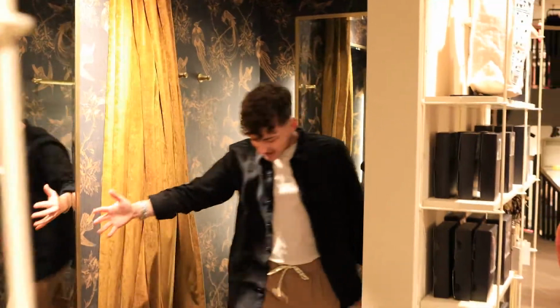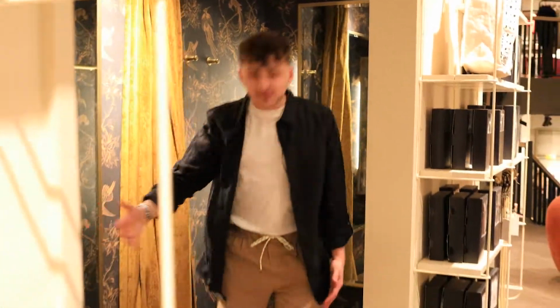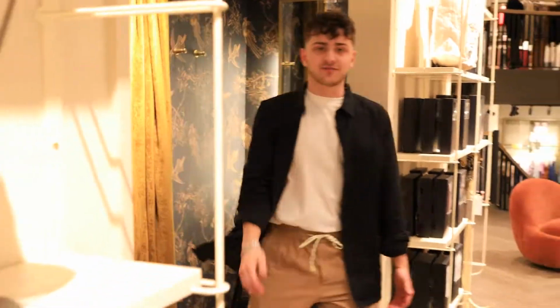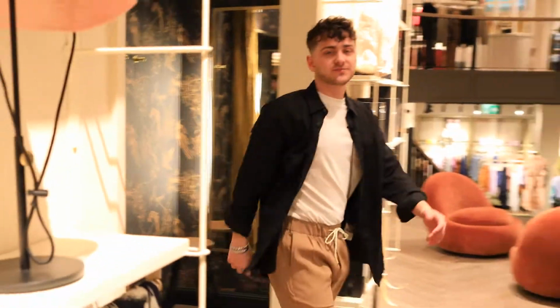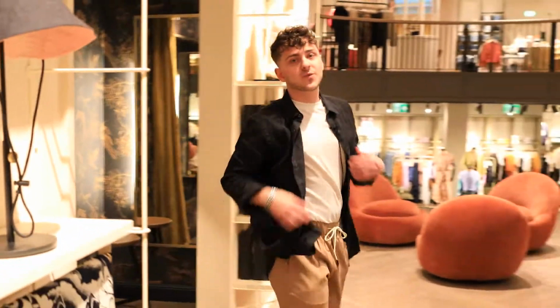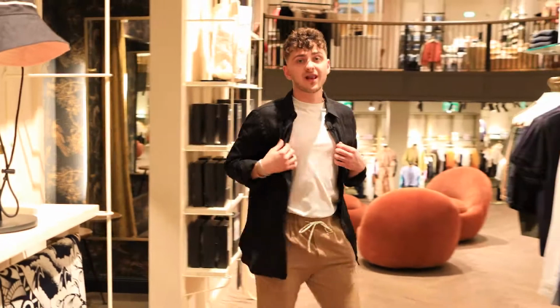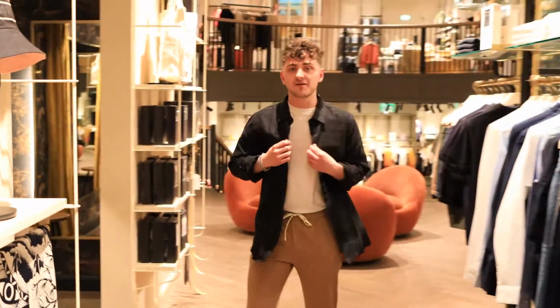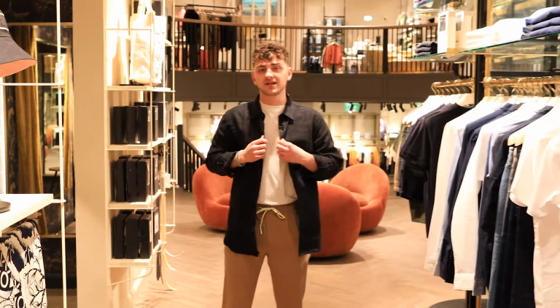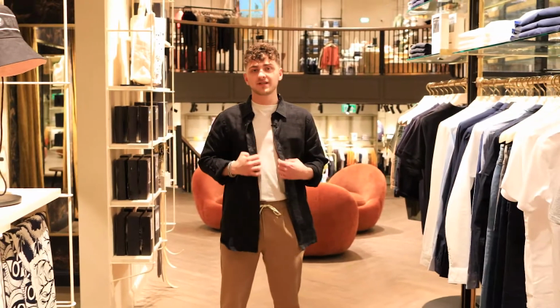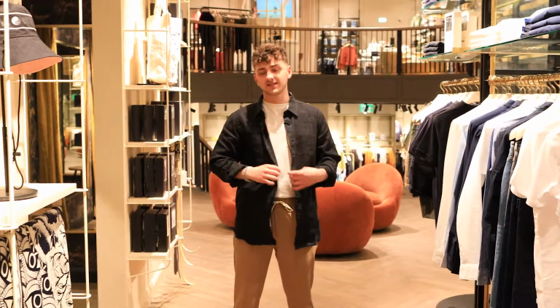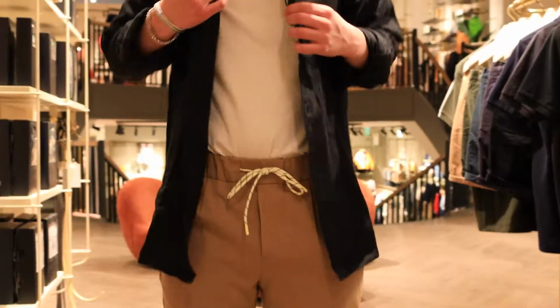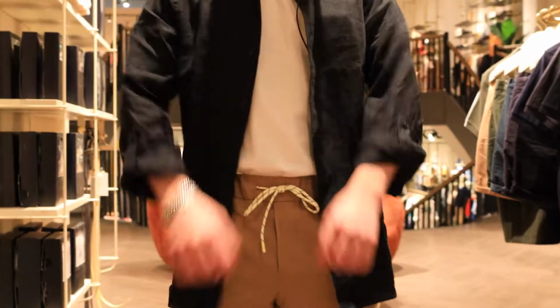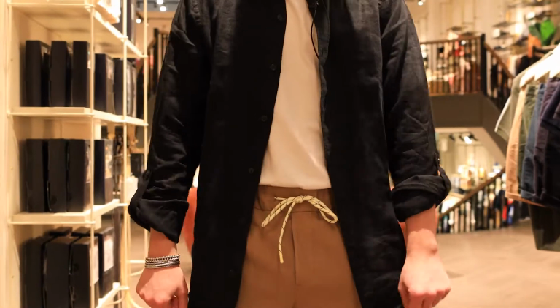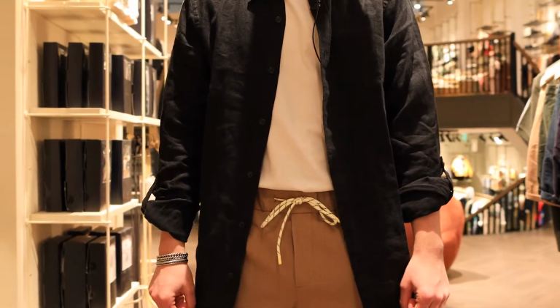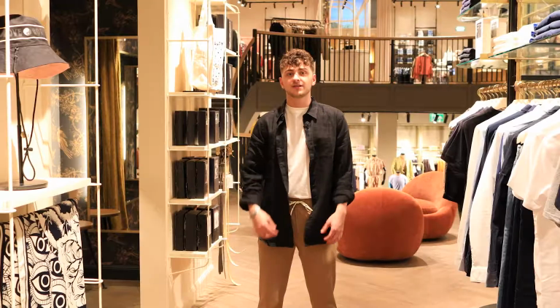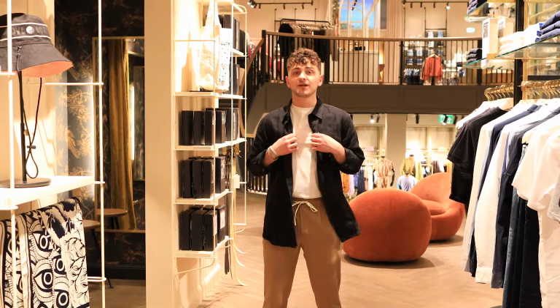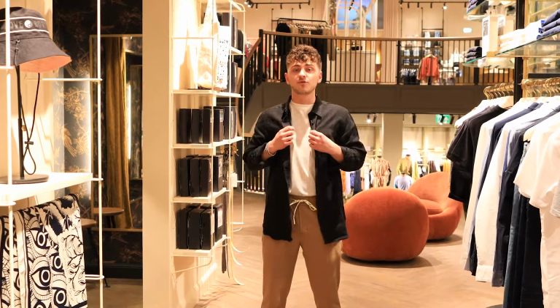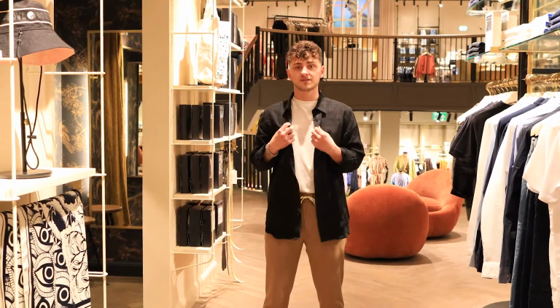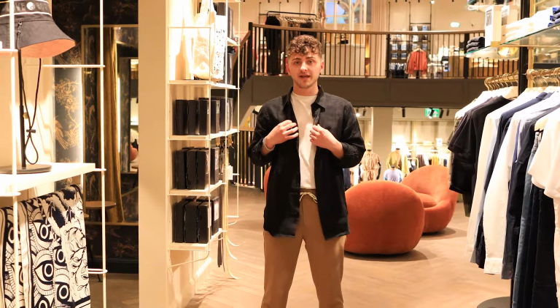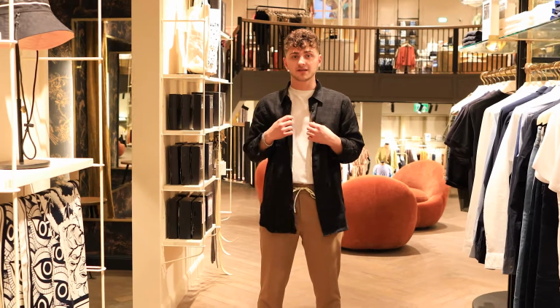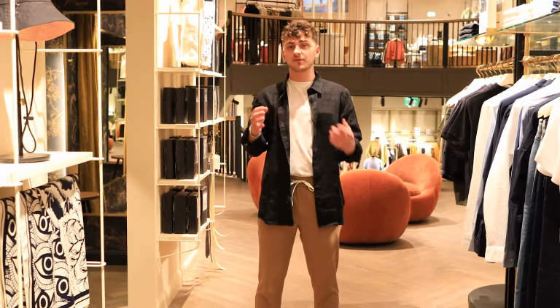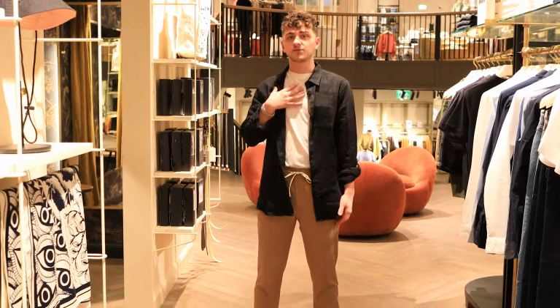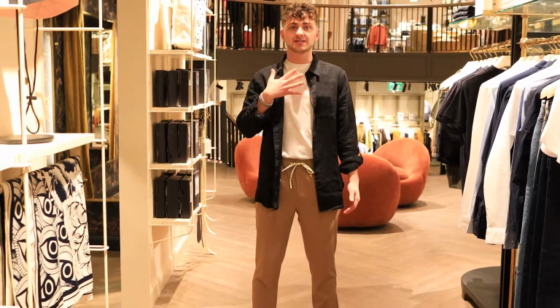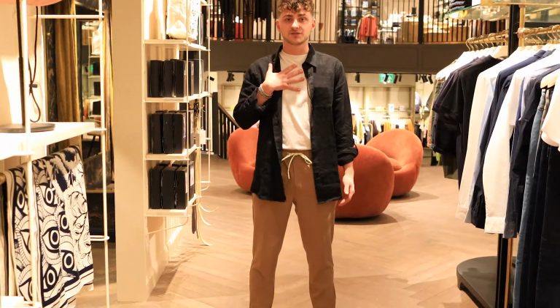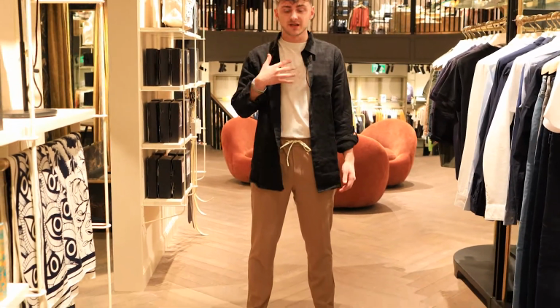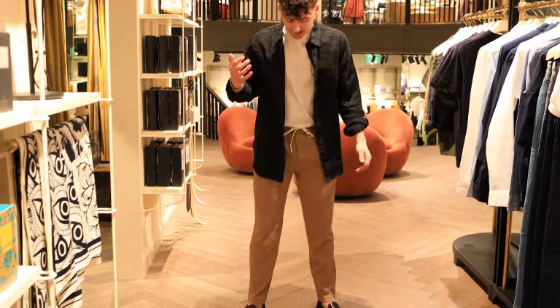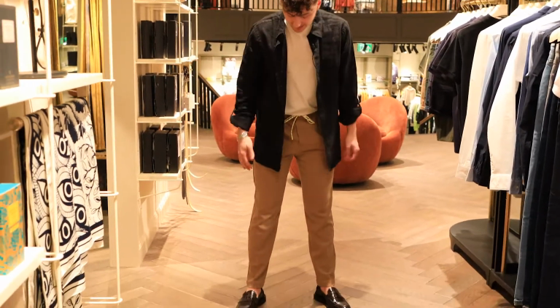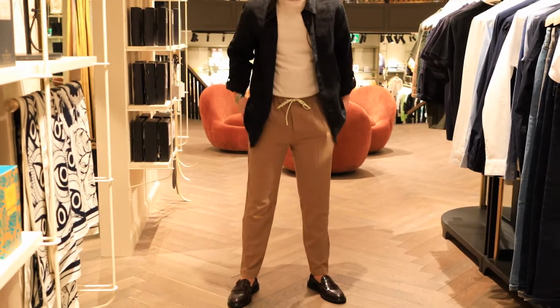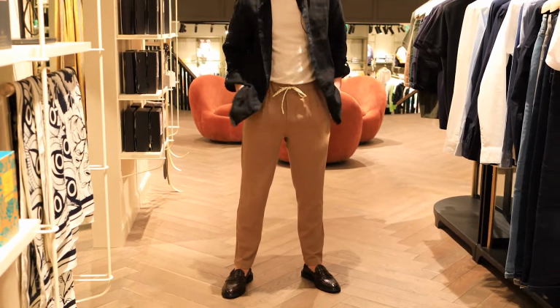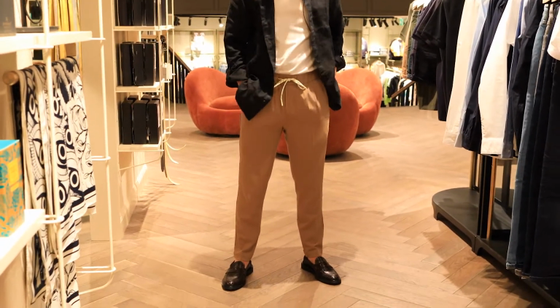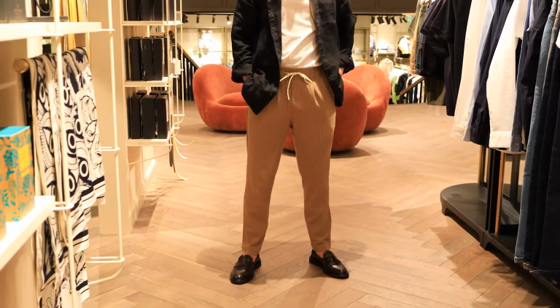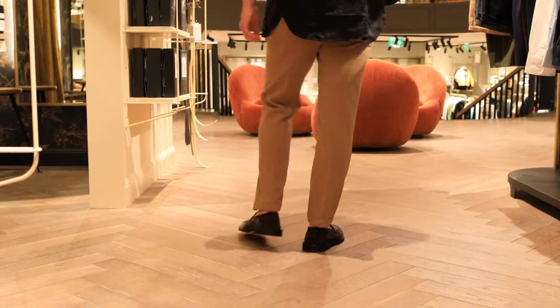Third outfit! What I love about this outfit is this linen black shirt. It's really cool for hot summer days, in combination with an essential tee and our straight leg summery pants.